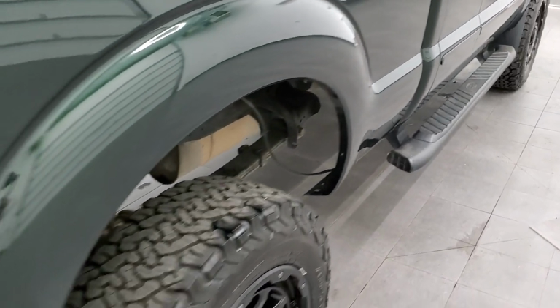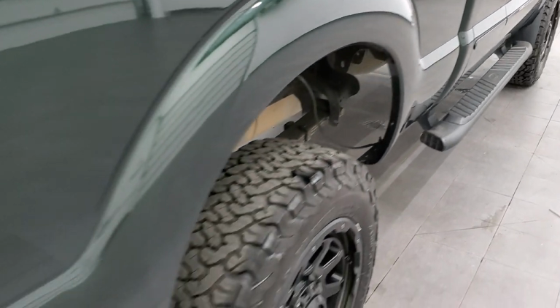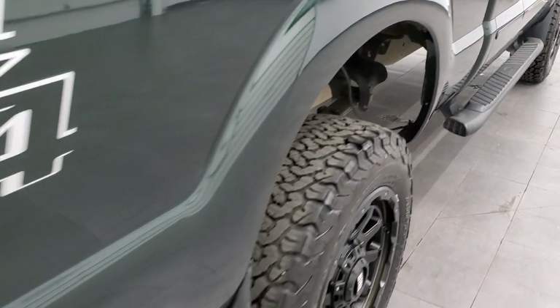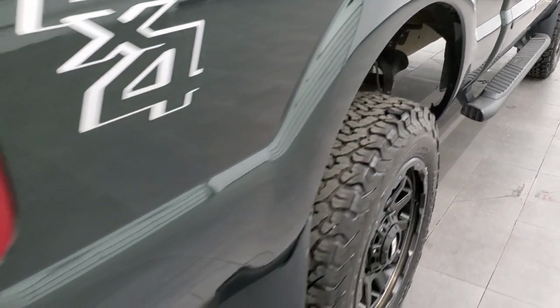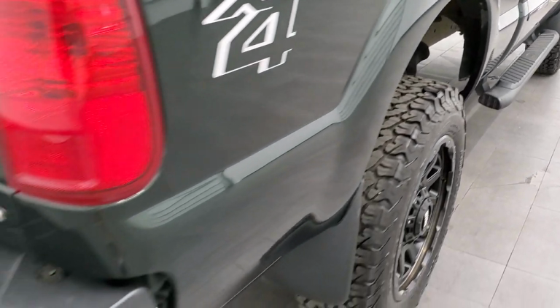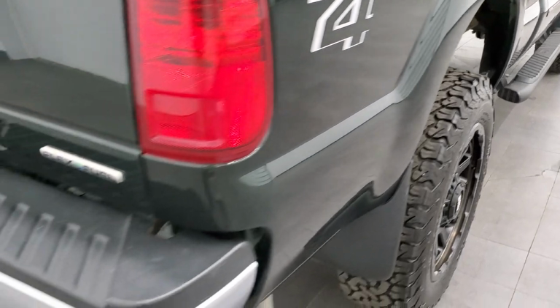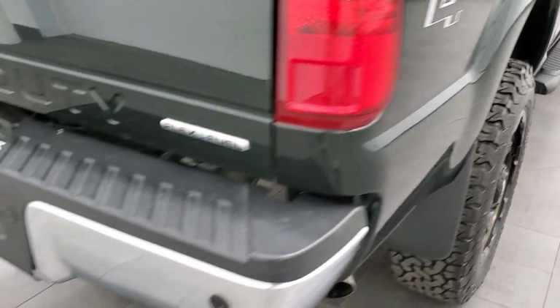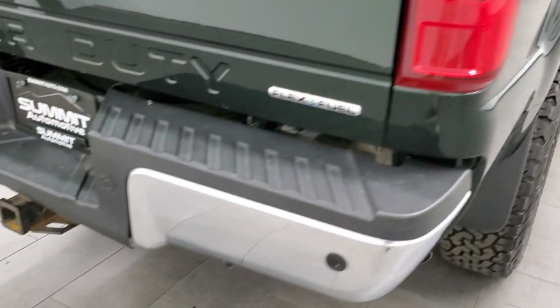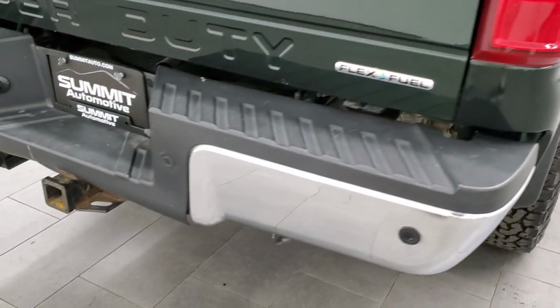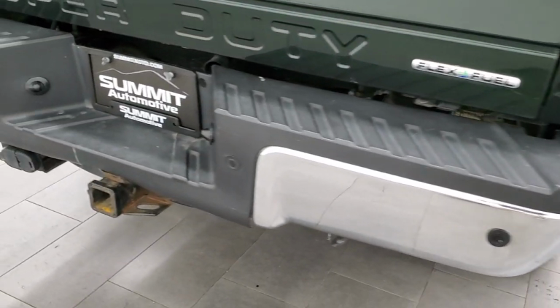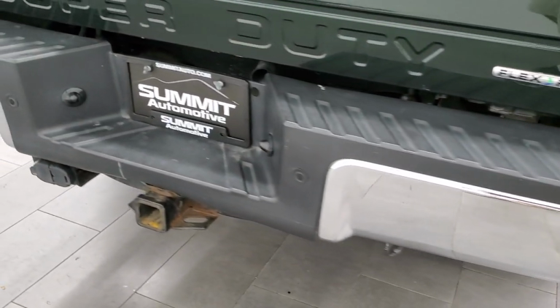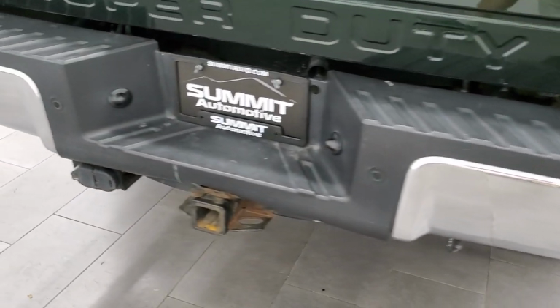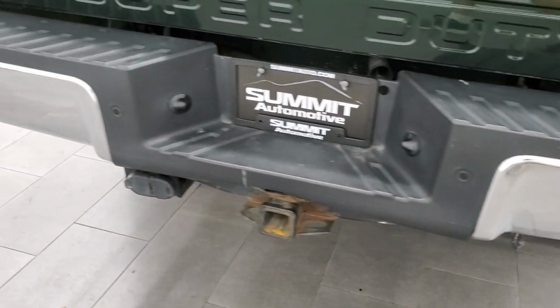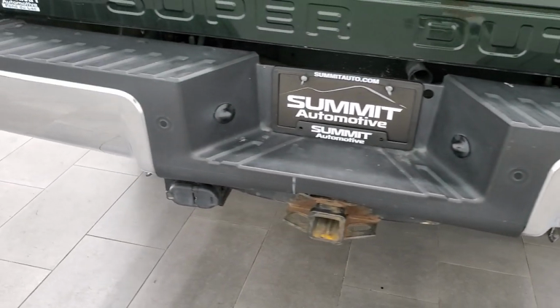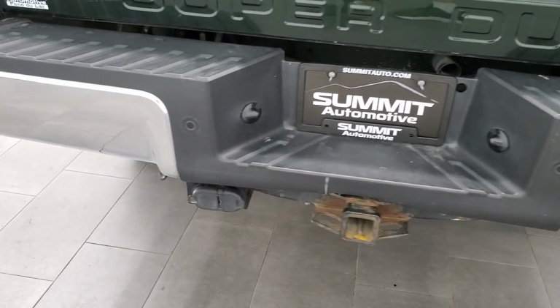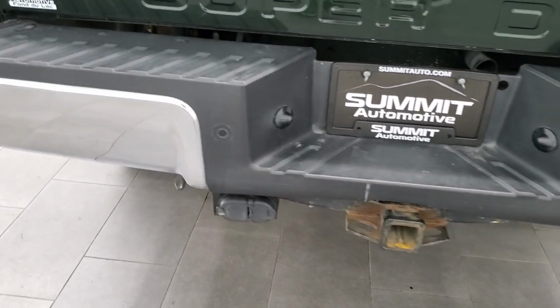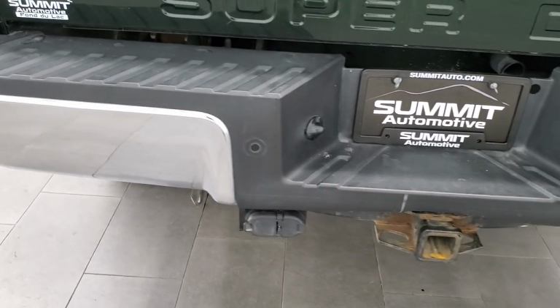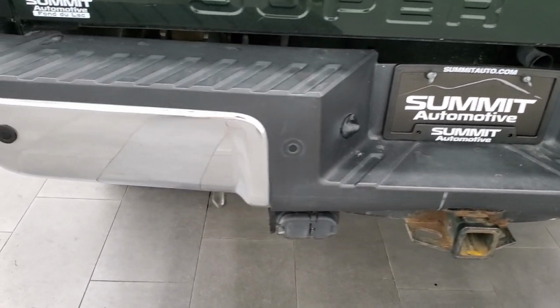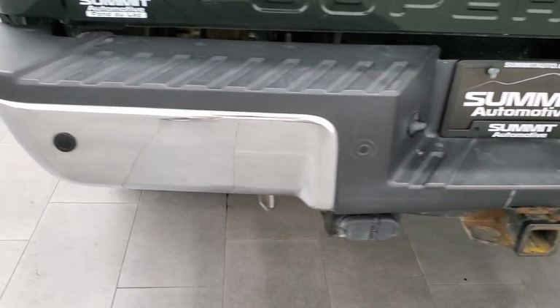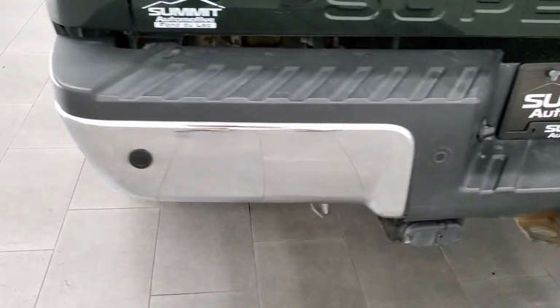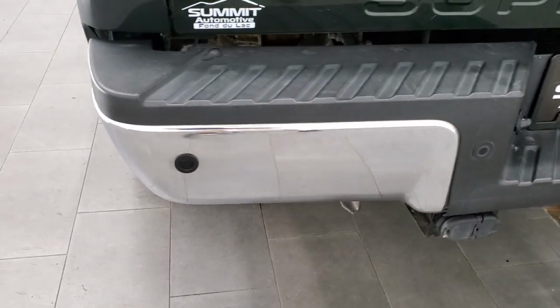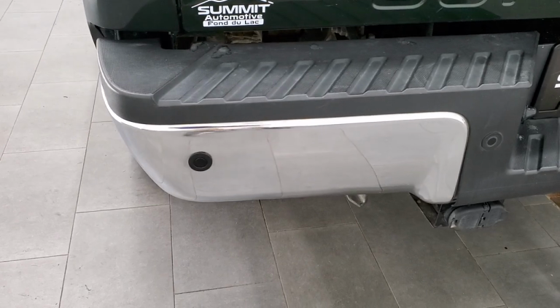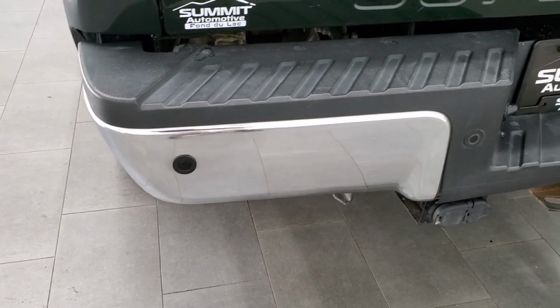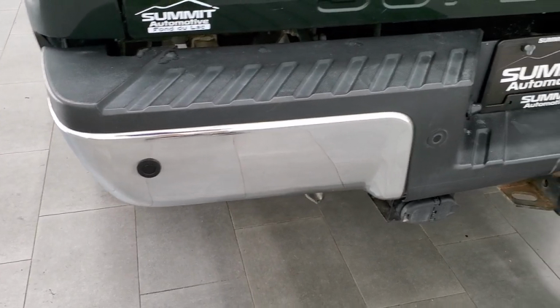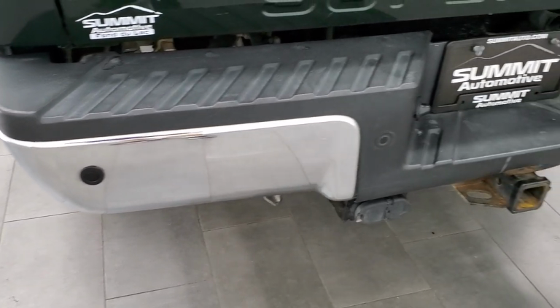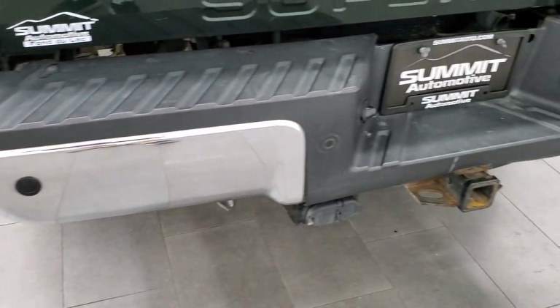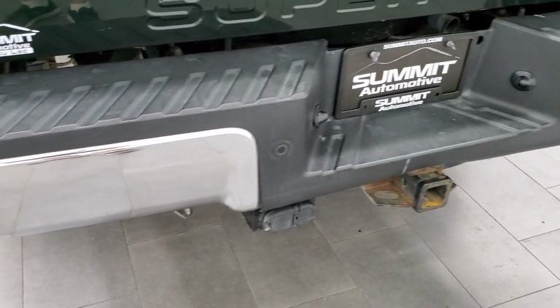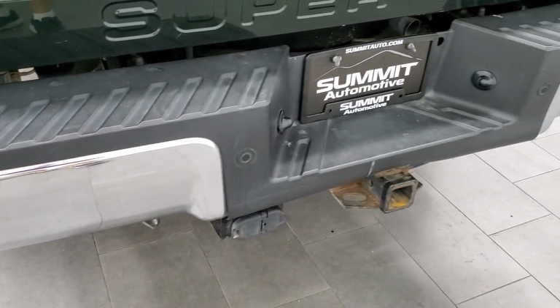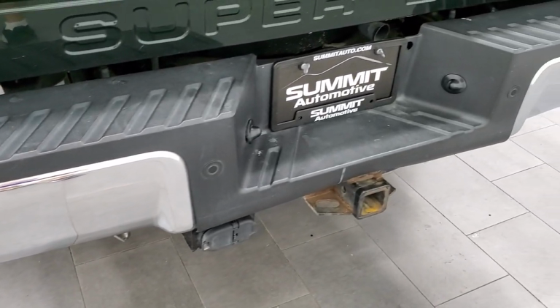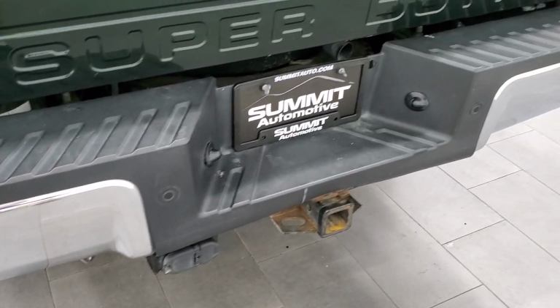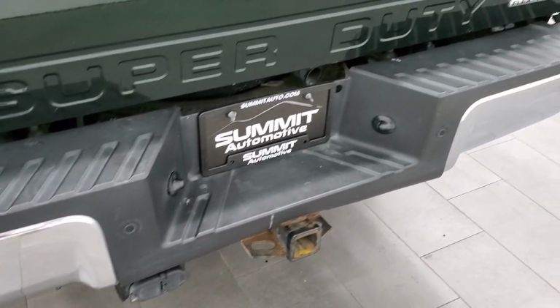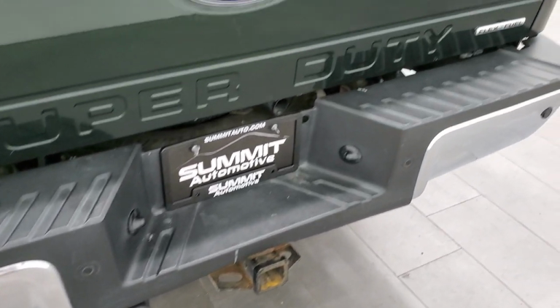Coming around to the back of the vehicle, the rear bumper is in really nice shape. It has backup parking sensors and a full towing package, which includes a receiver hitch, four-pin, and seven-pin wiring.